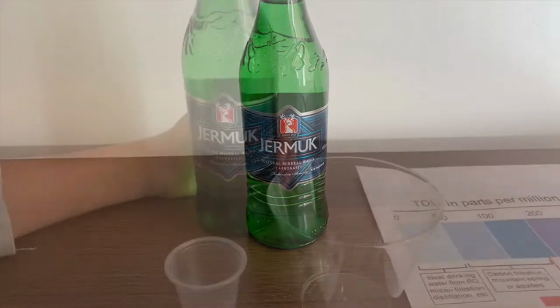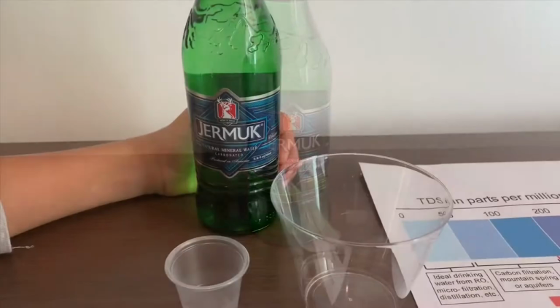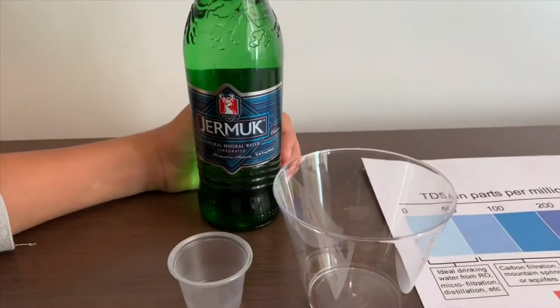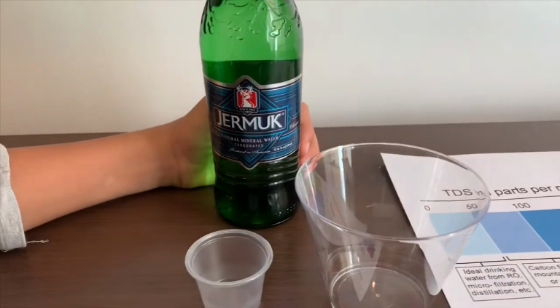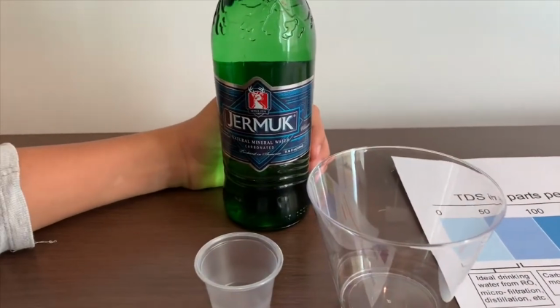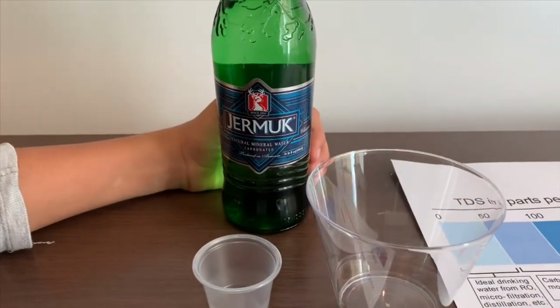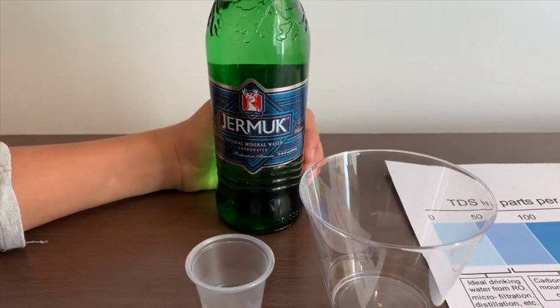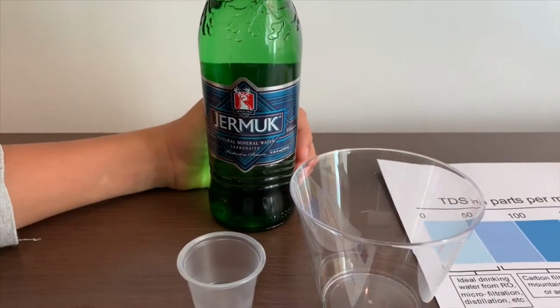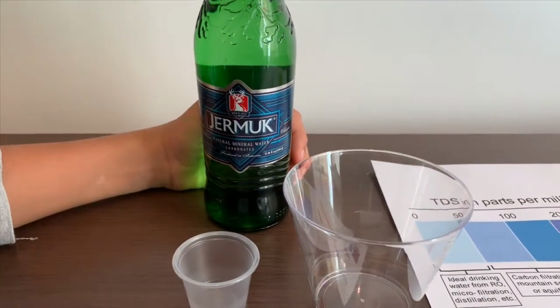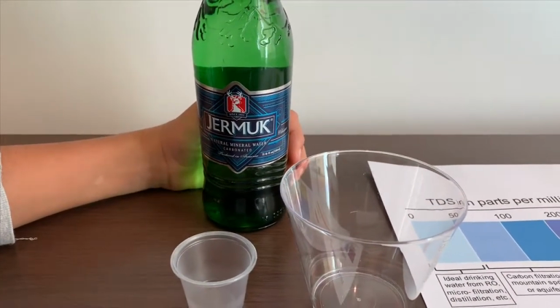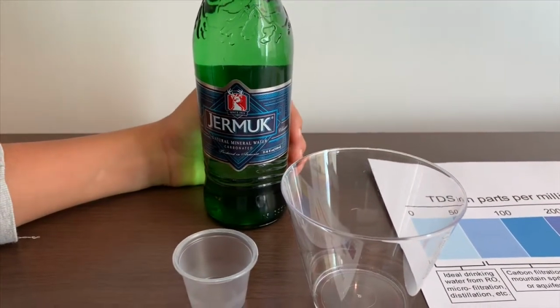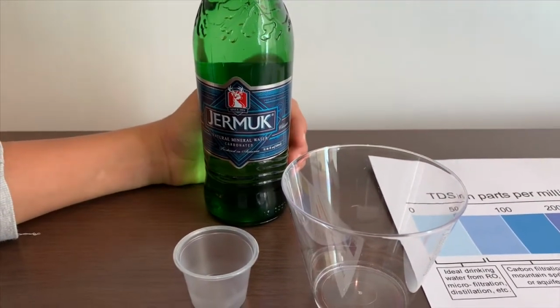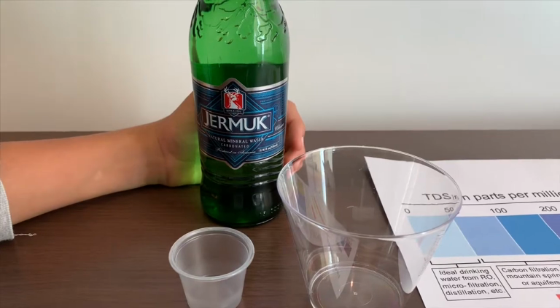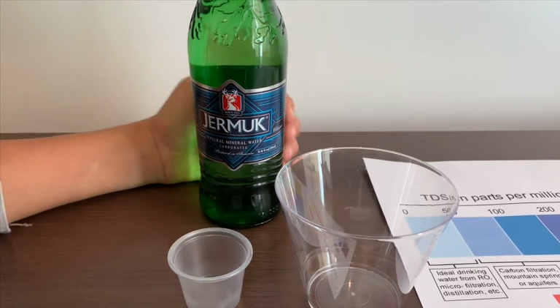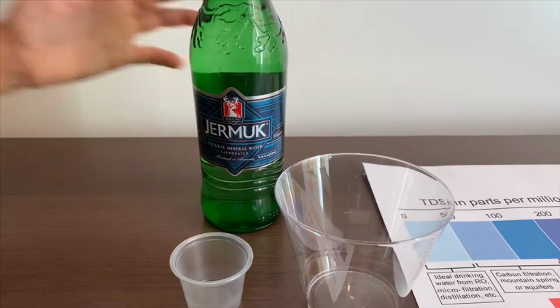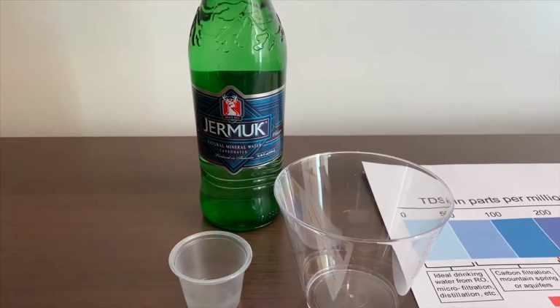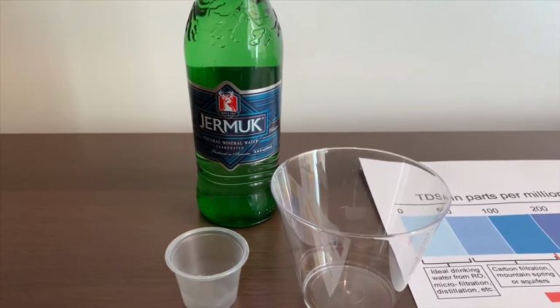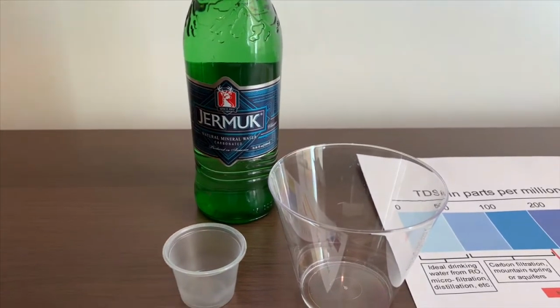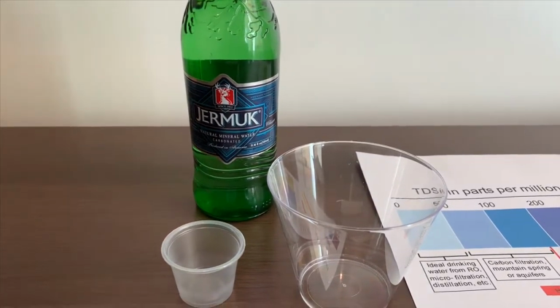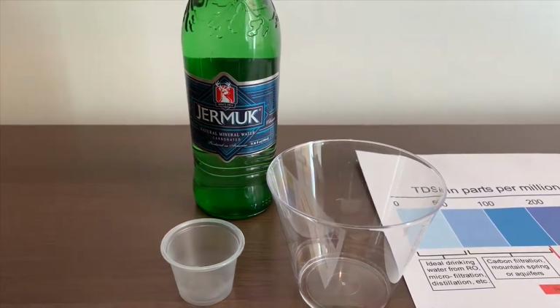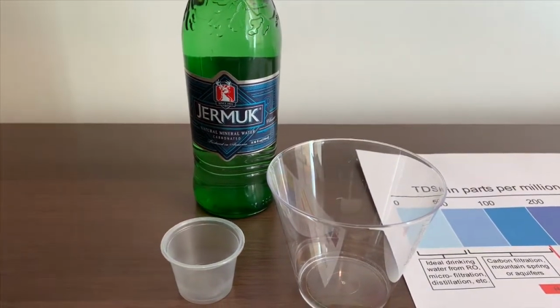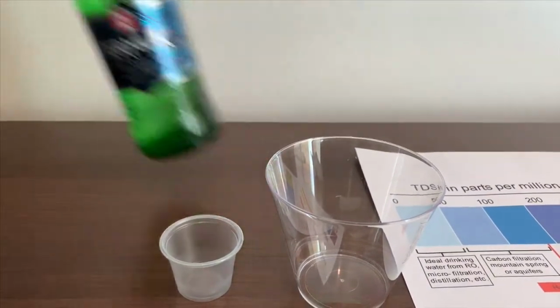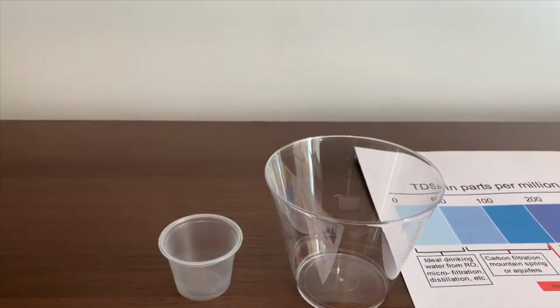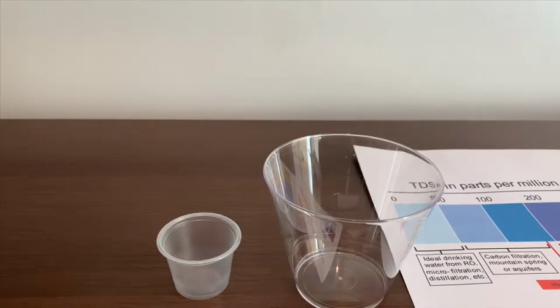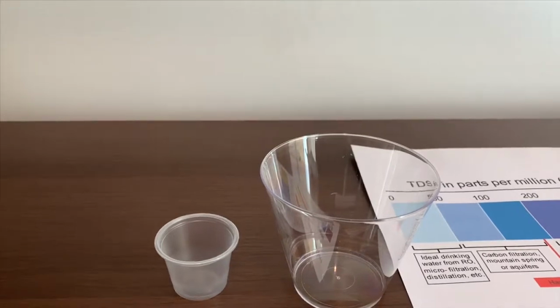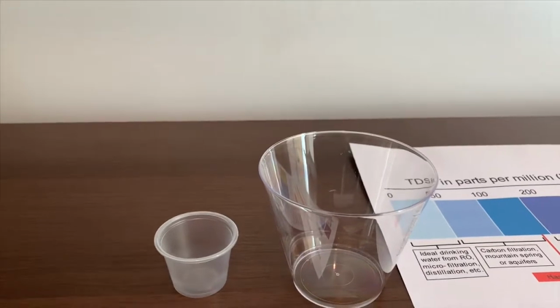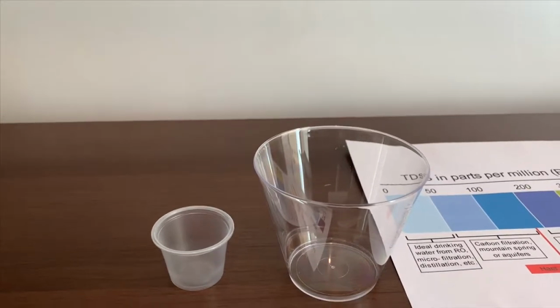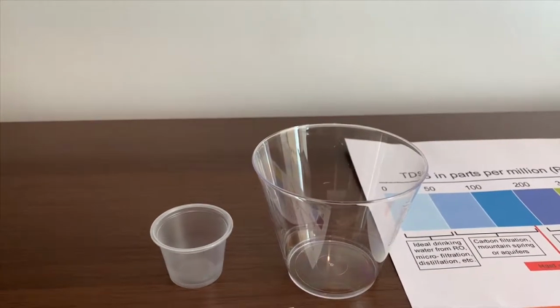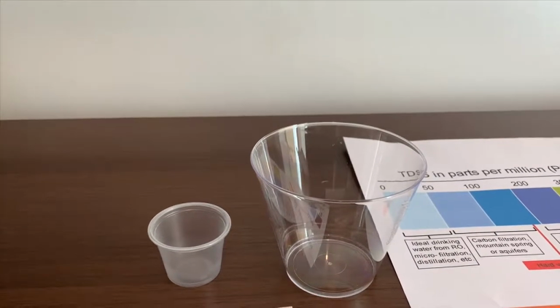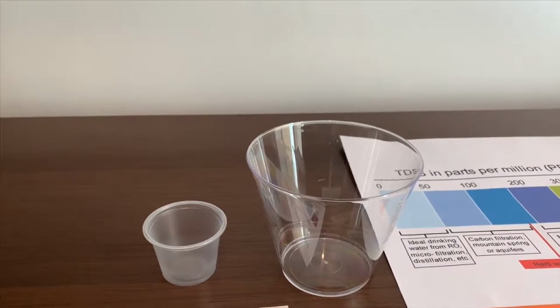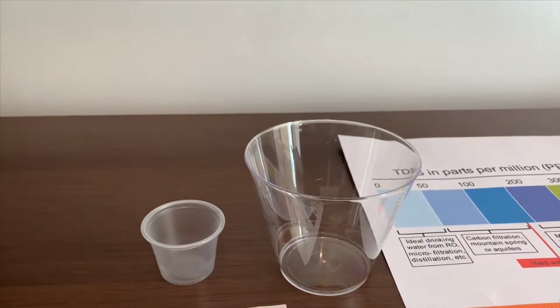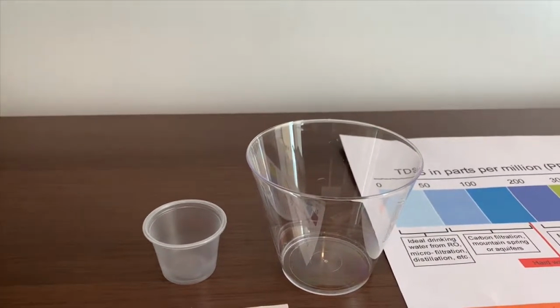This is James with Natural Mineral Water from Armenia — it is 79 cents. Today we're going to test the TDS level and pH level. First we're going to test the TDS, and then we're going to test the pH.